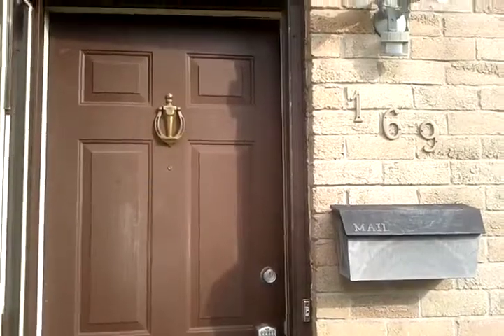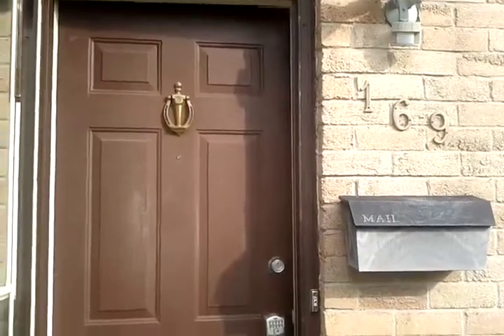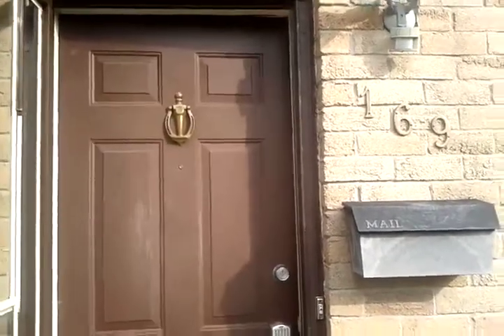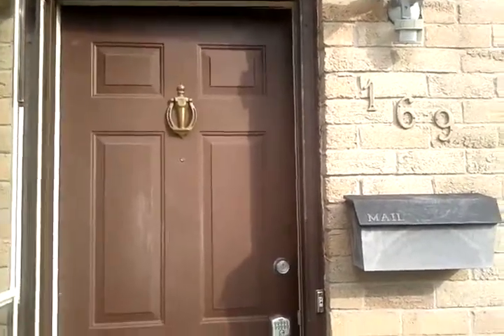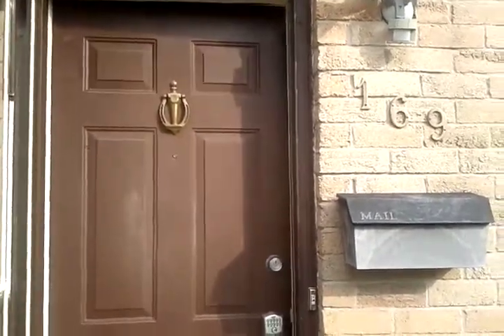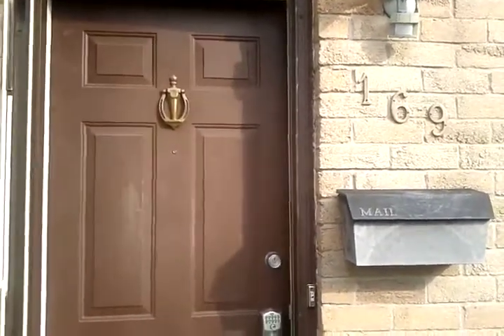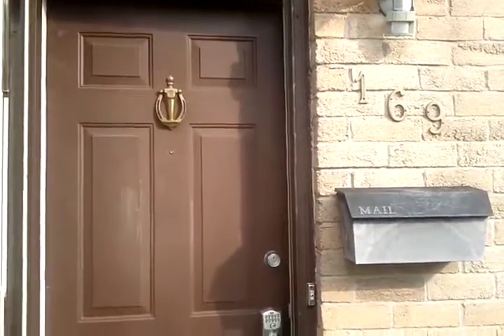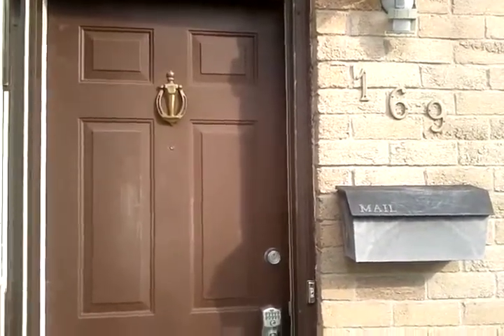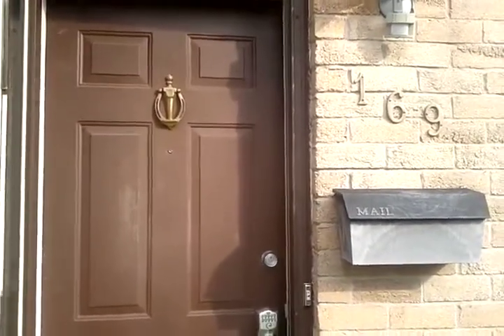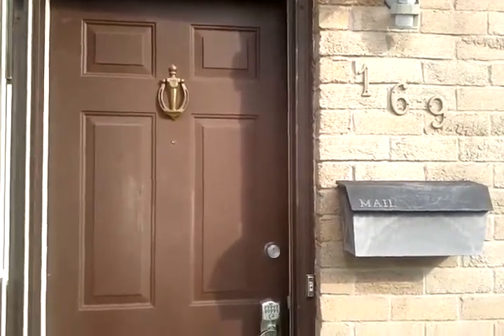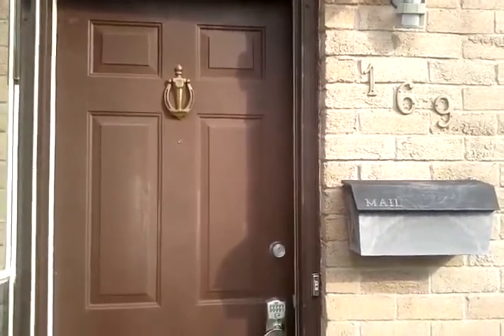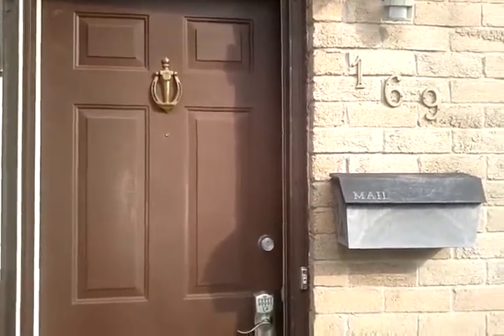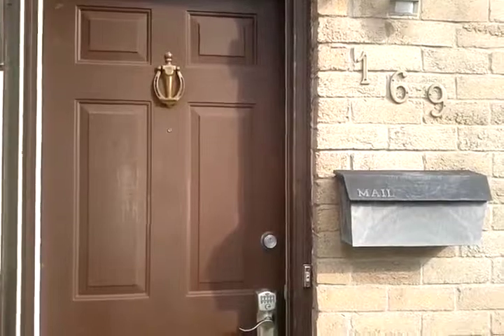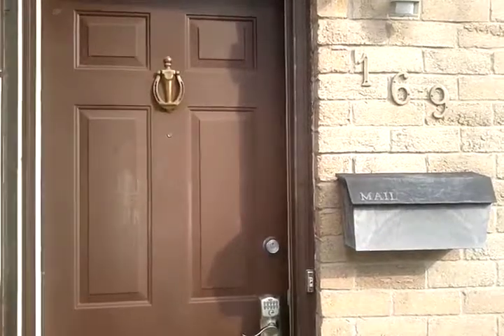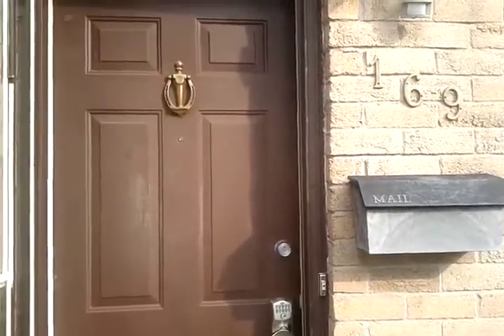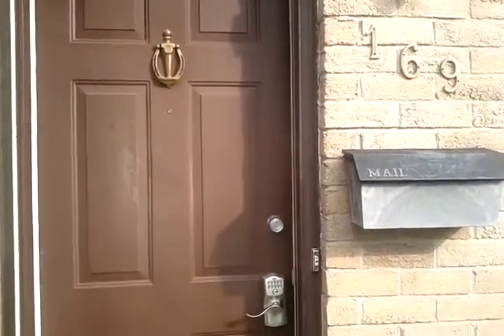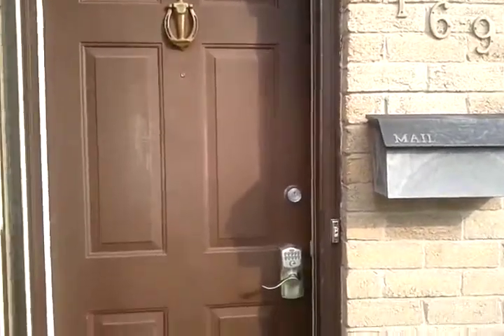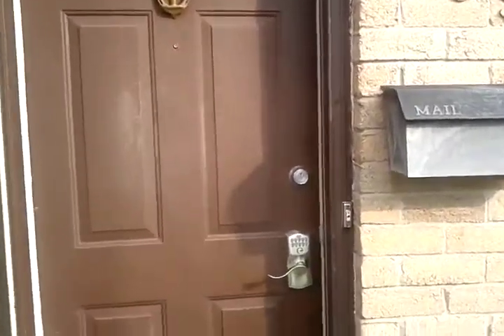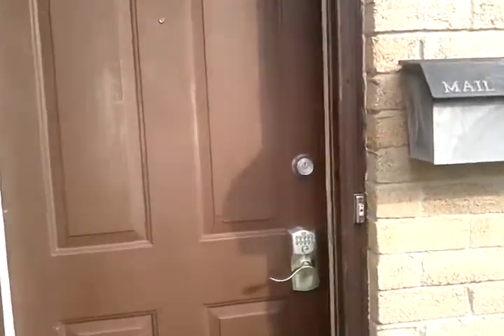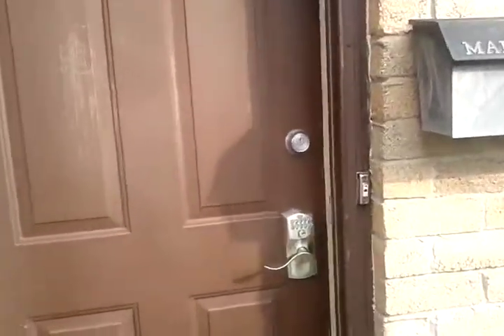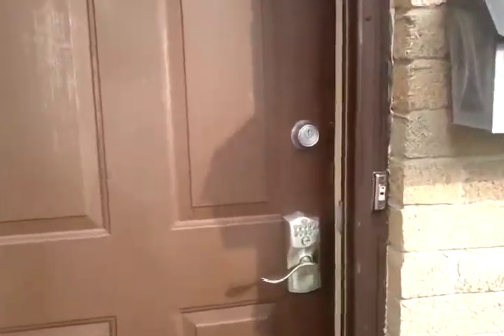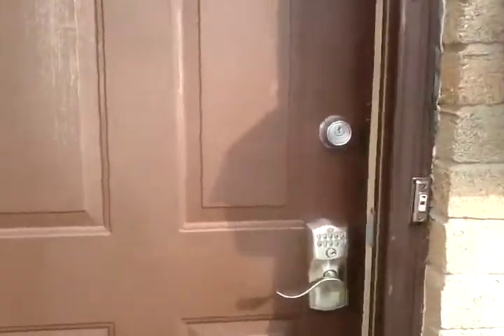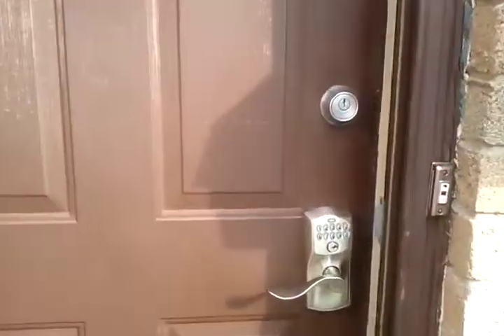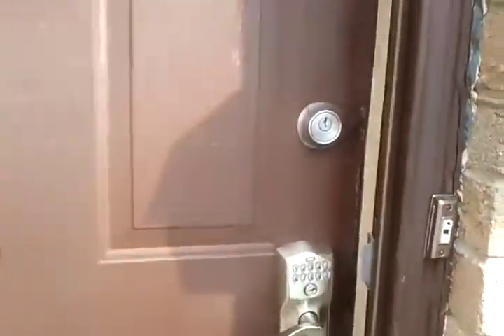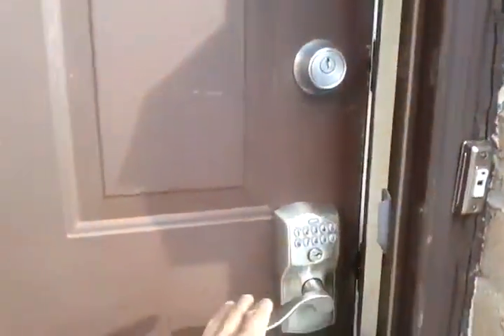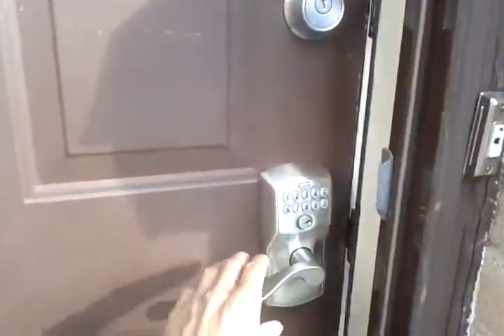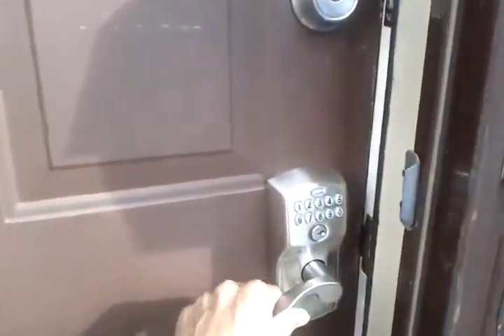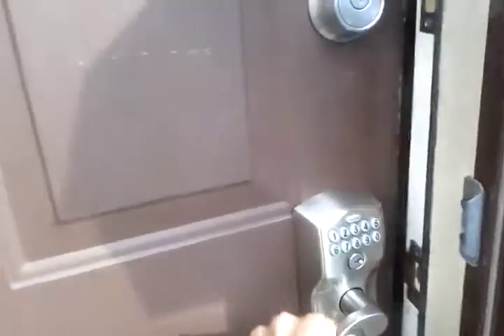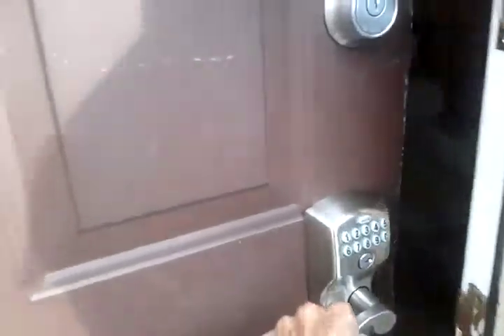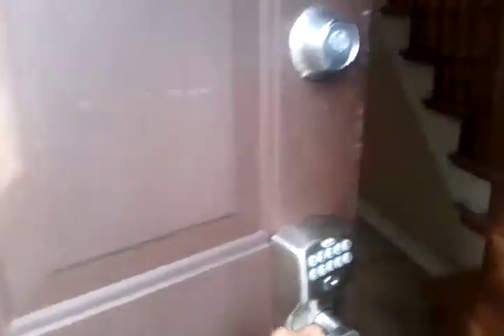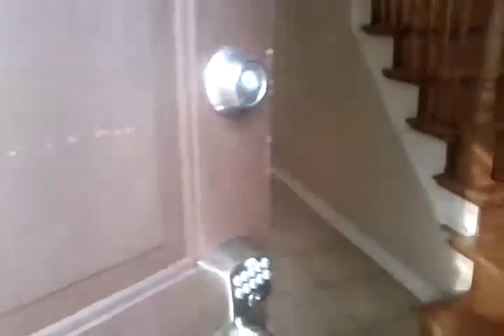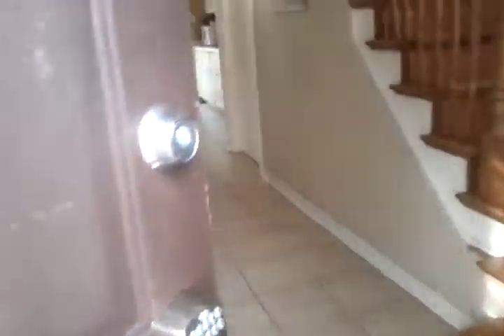This is going to be a short demonstration of the main floor of 169 Iron Wood. I'm entering — there's a keypad lock here. Let the door open.